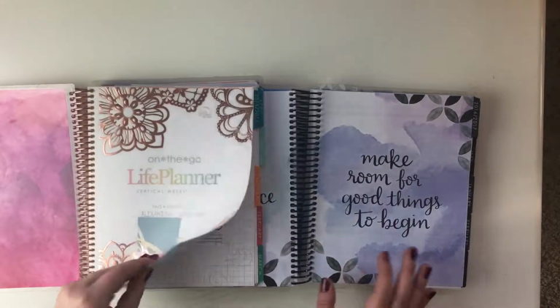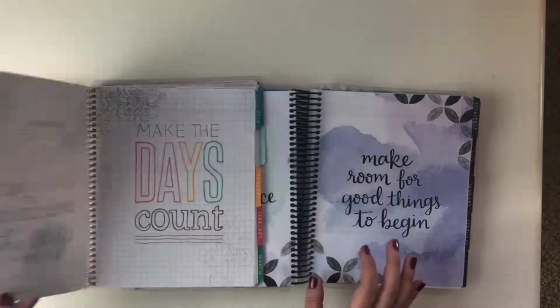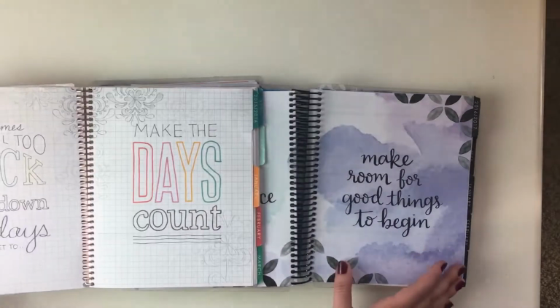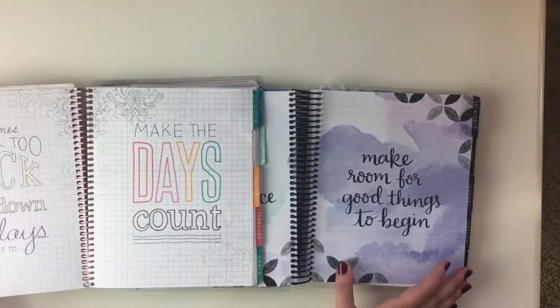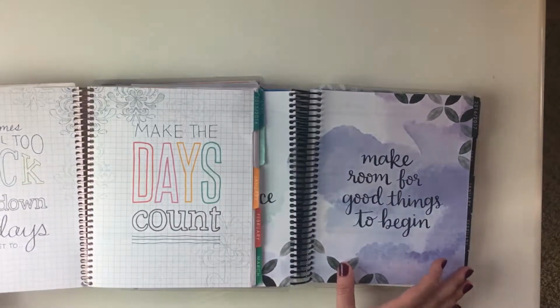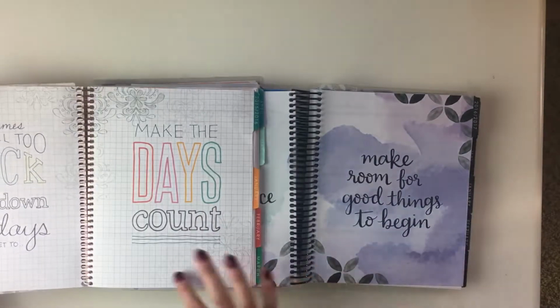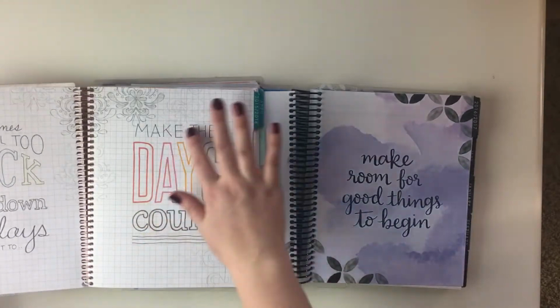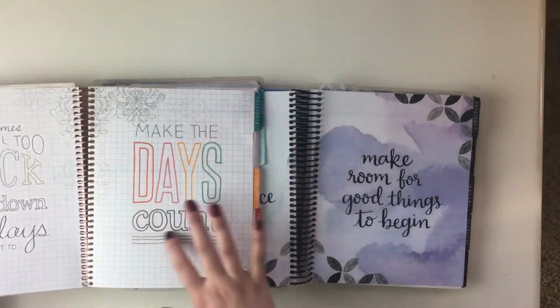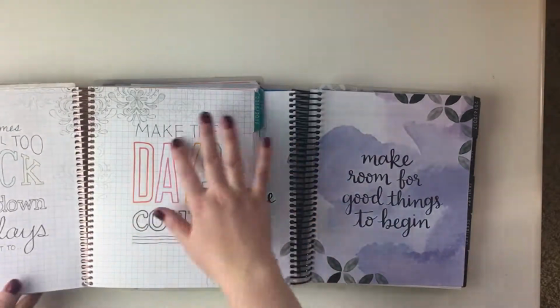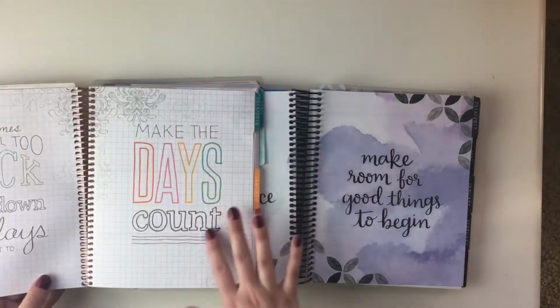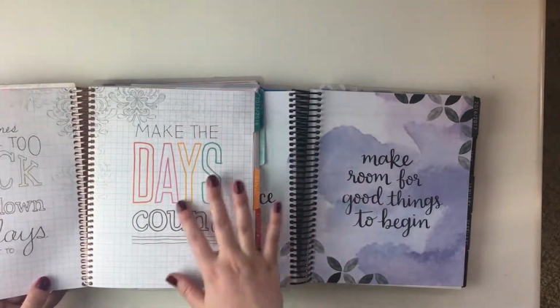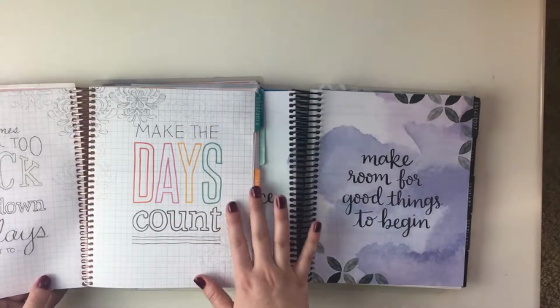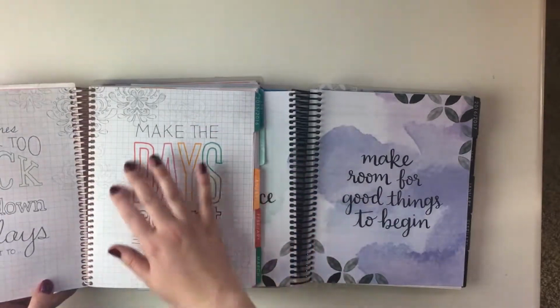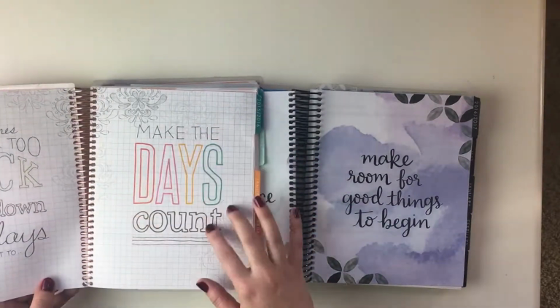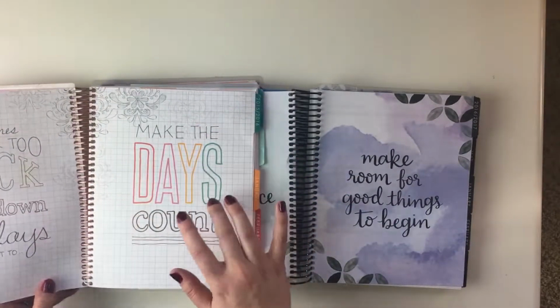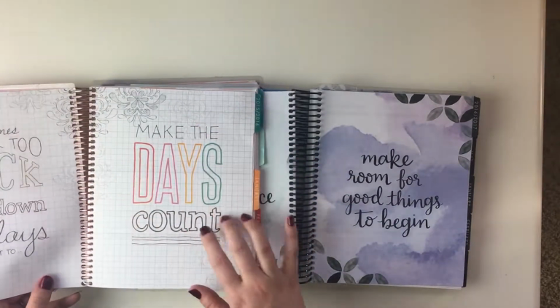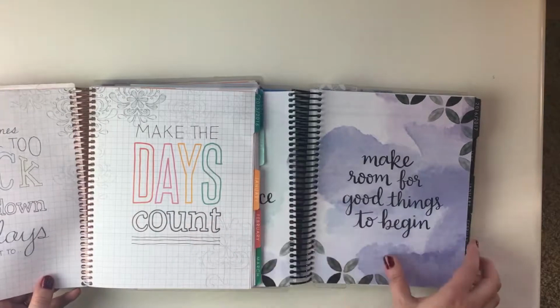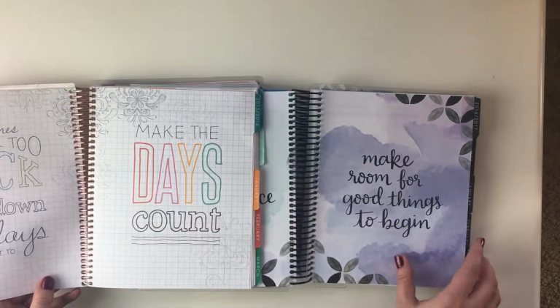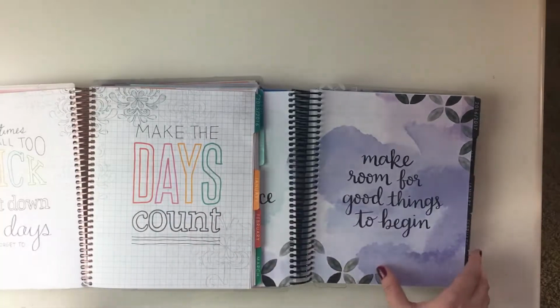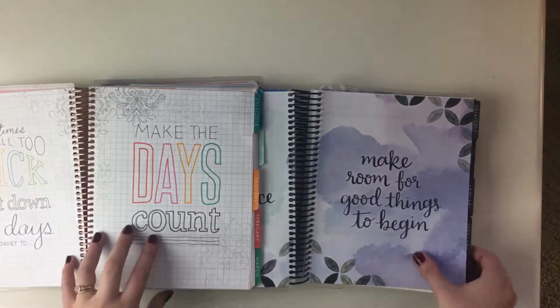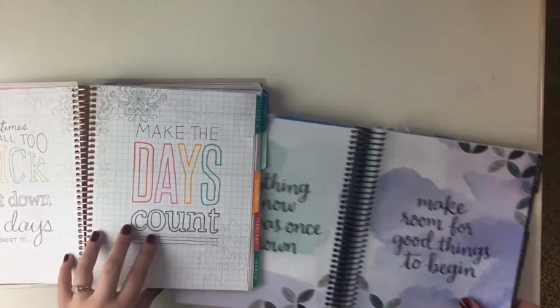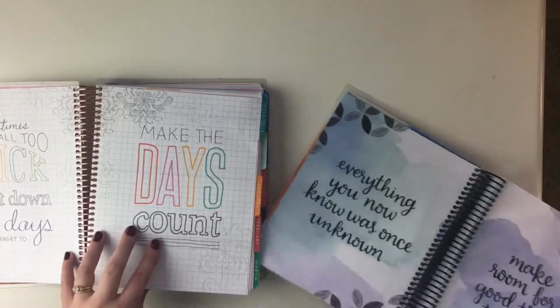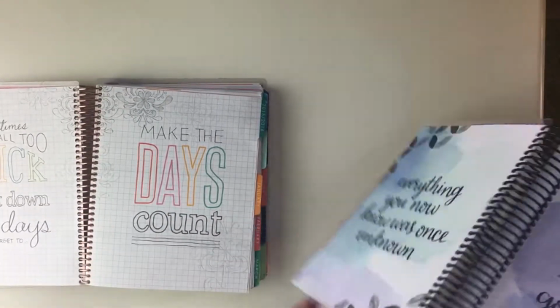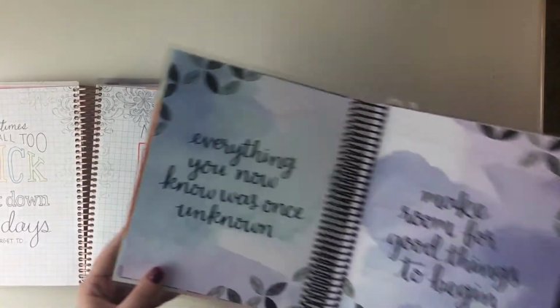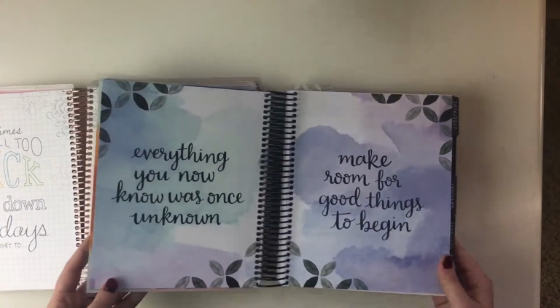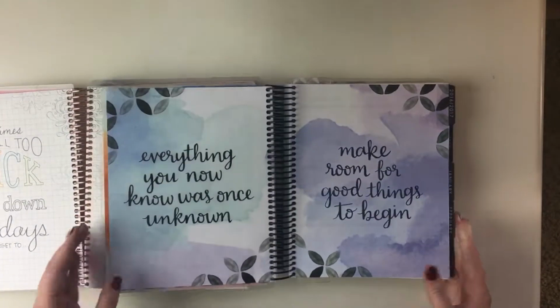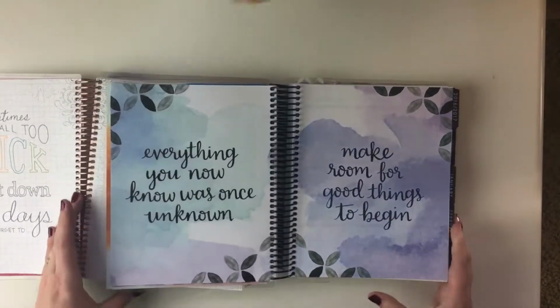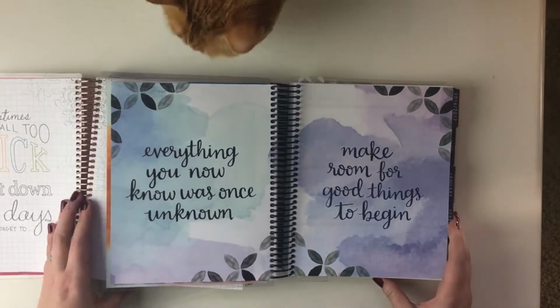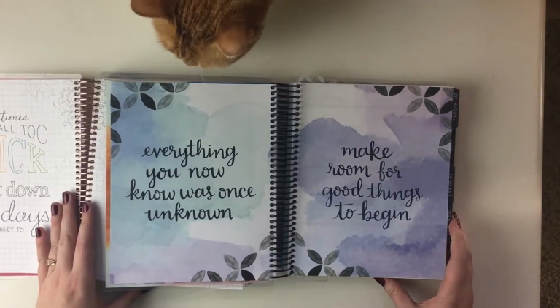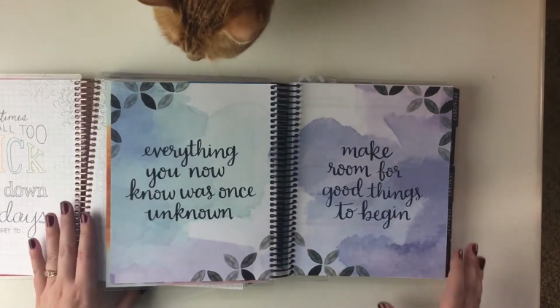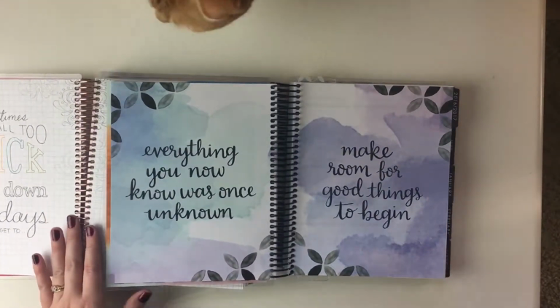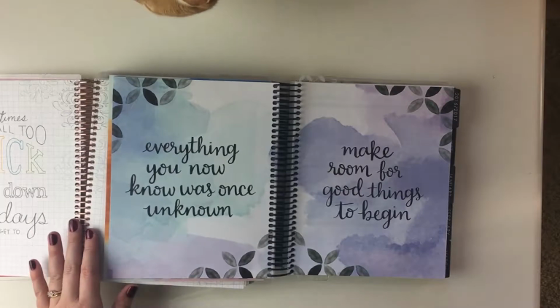It starts with these quote pages, and the 2016 version is not too colorful but there's still a lot of colors here. The new 2017 one does this really nice lighter watercolor all over the place, which is lovely.